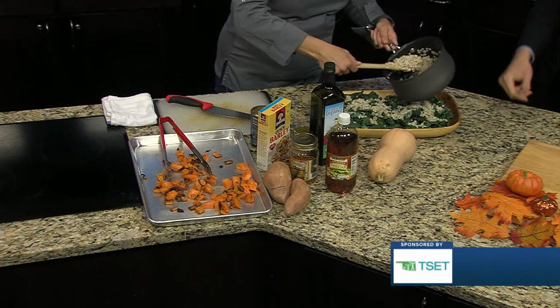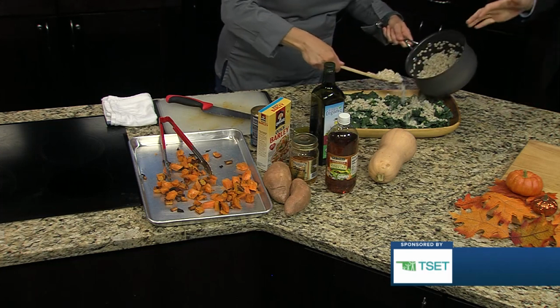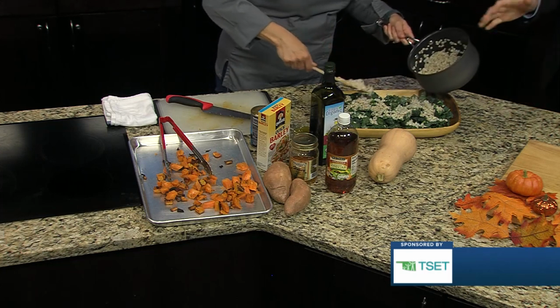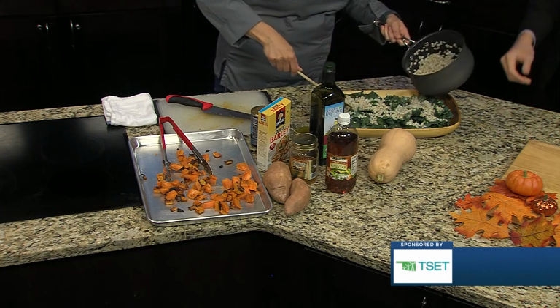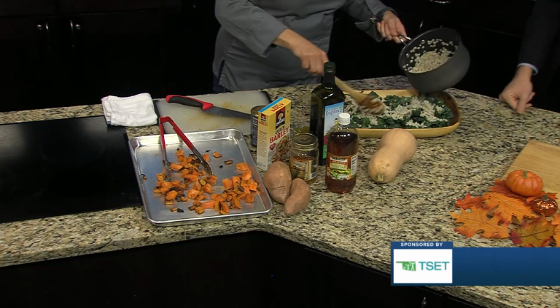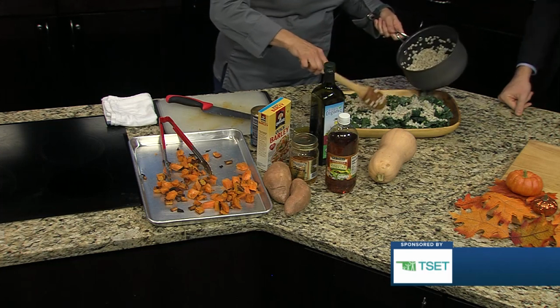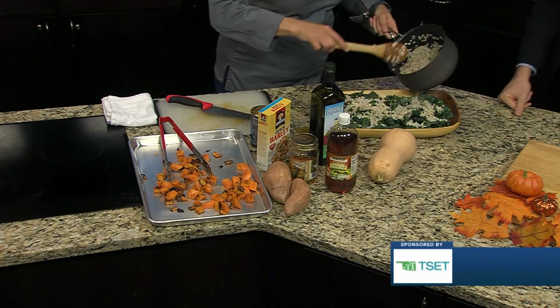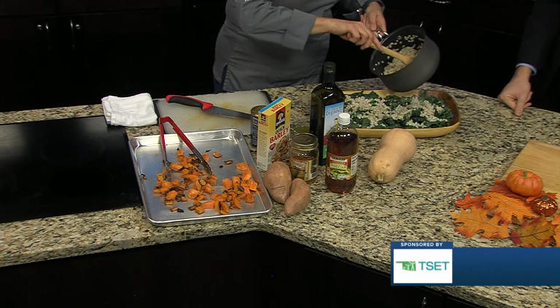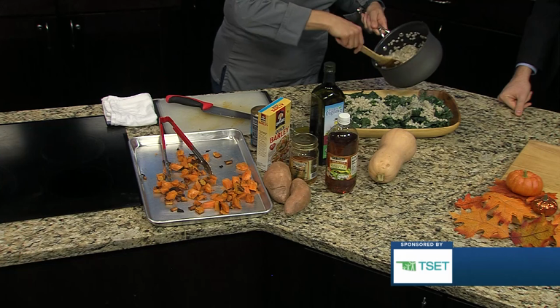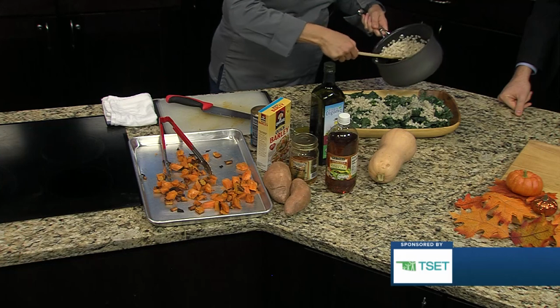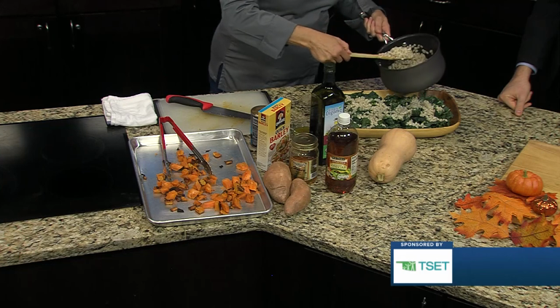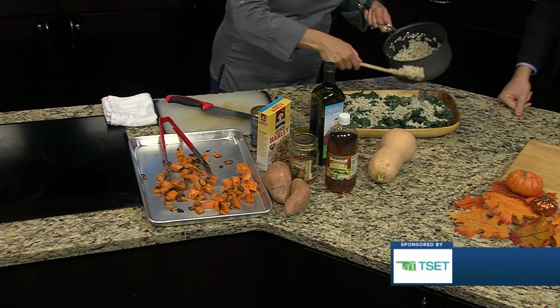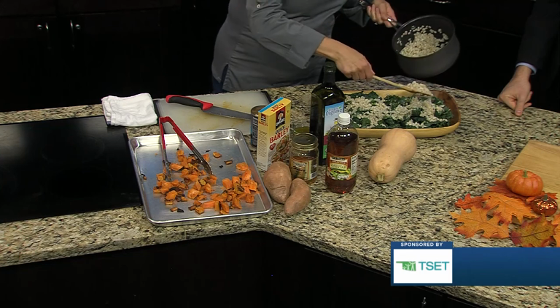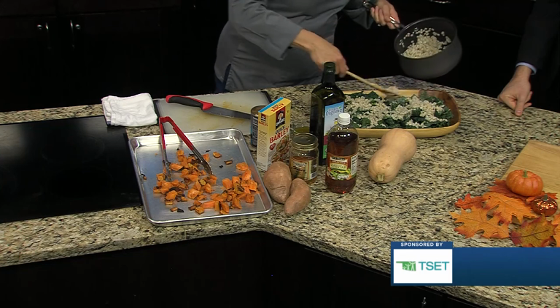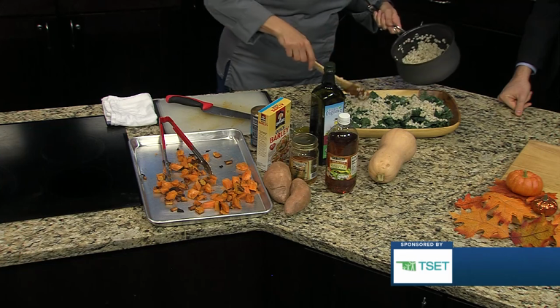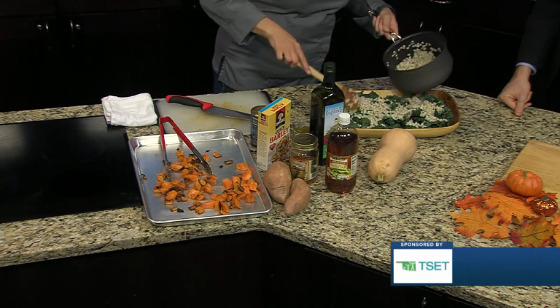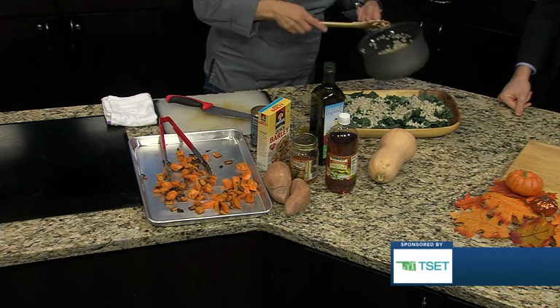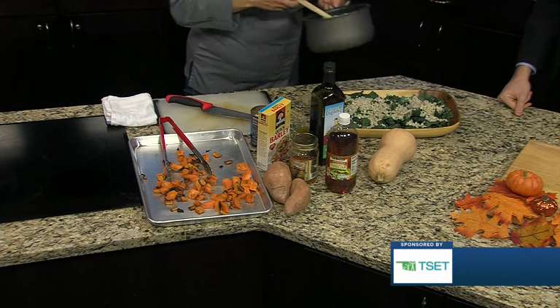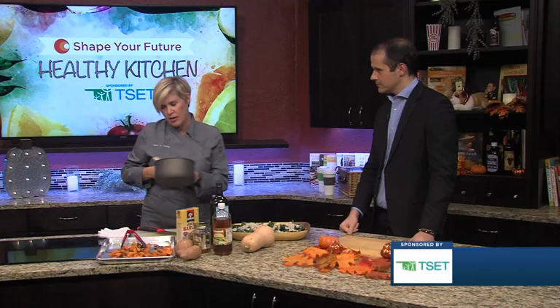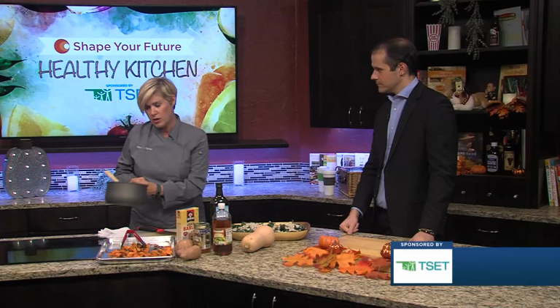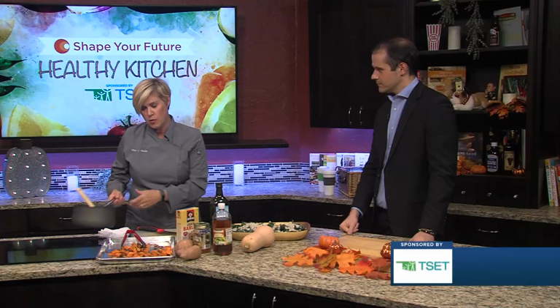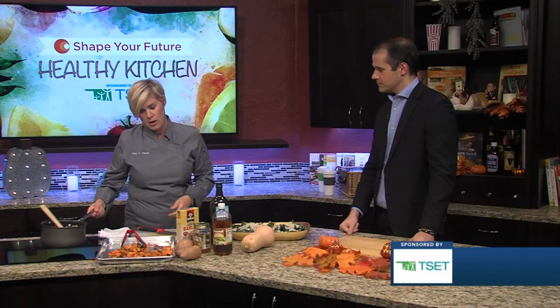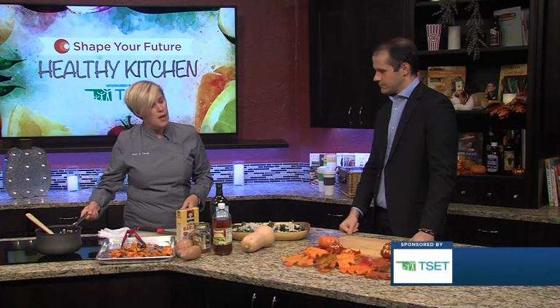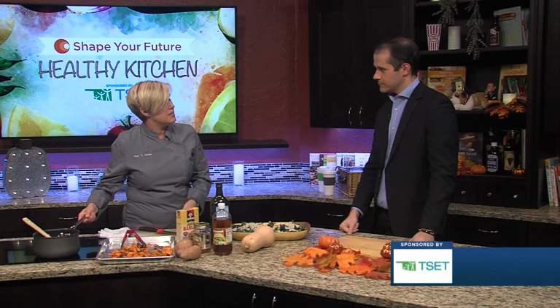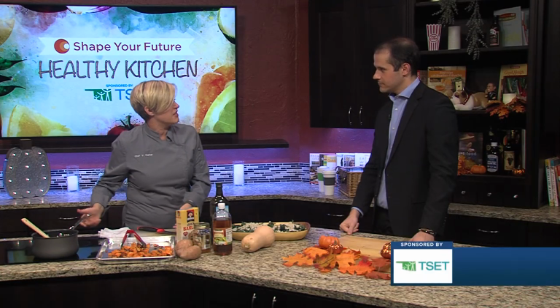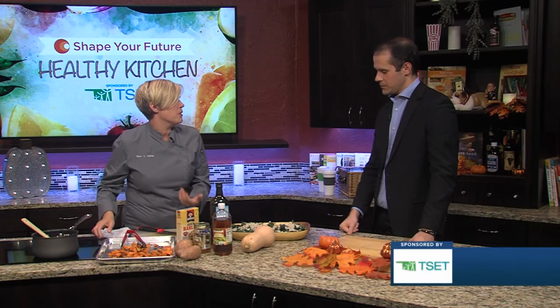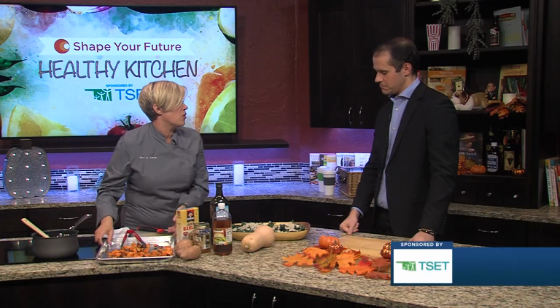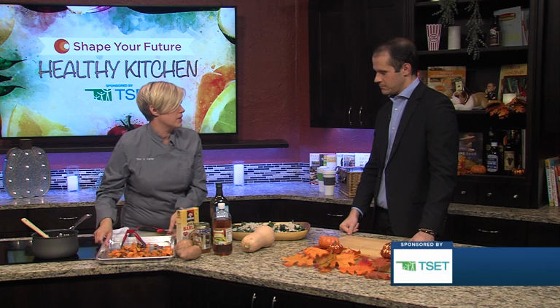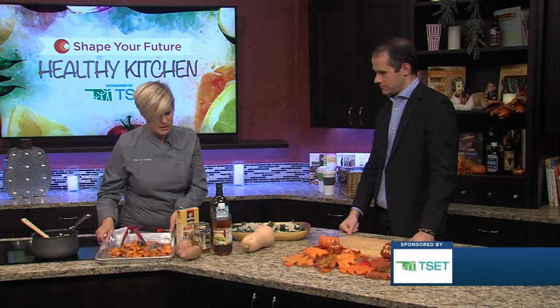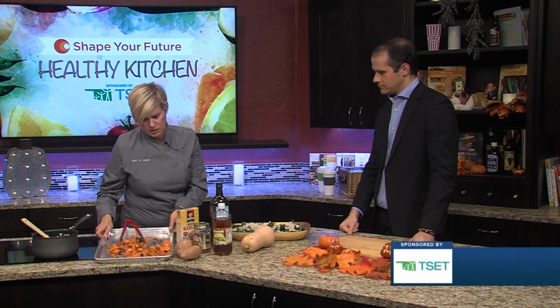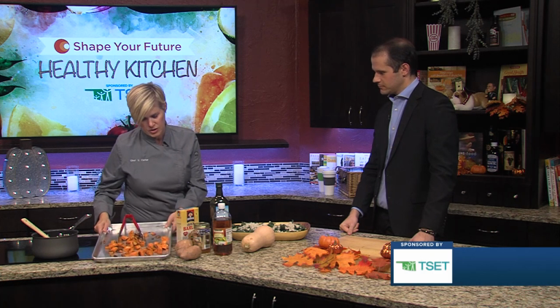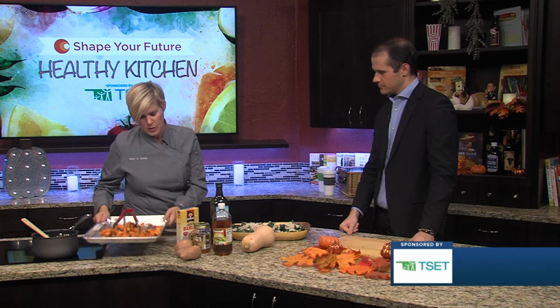How long does it take to cook that? This only takes 10 minutes. You bring it to a simmer and then let it cook for about 10 minutes. The whole process is a little under 20.